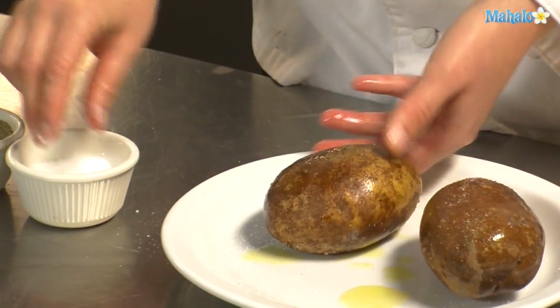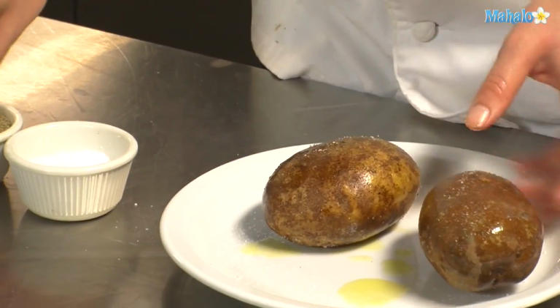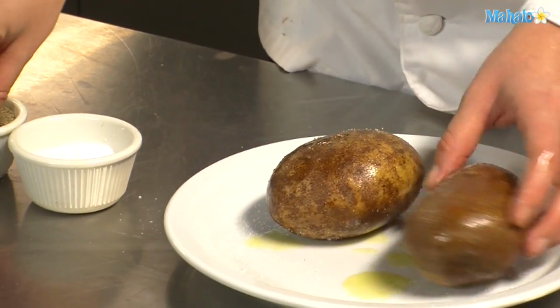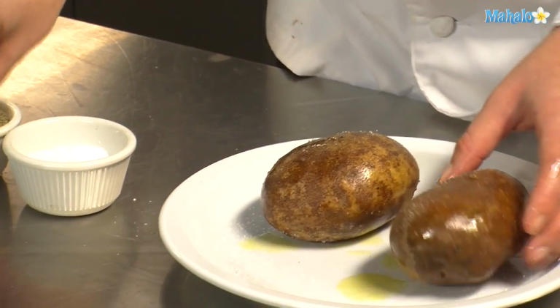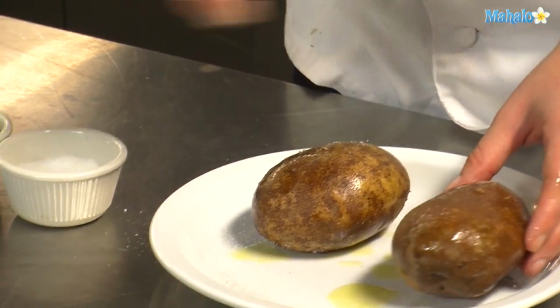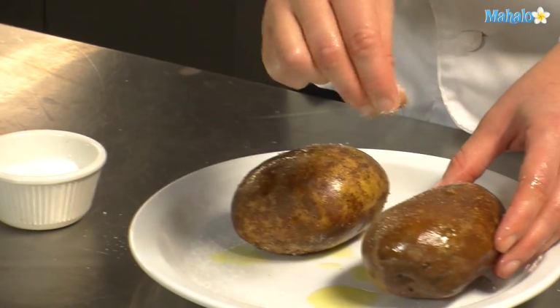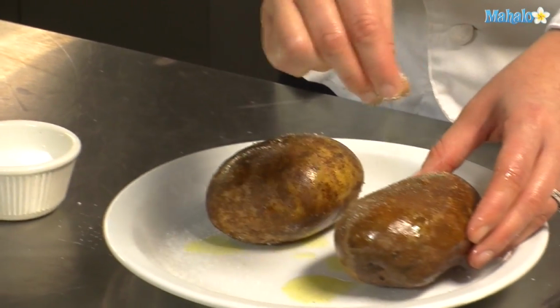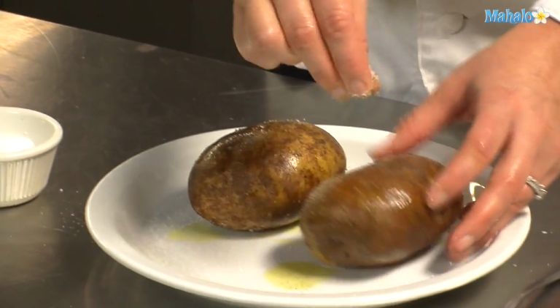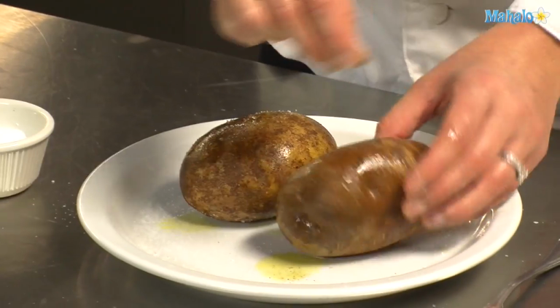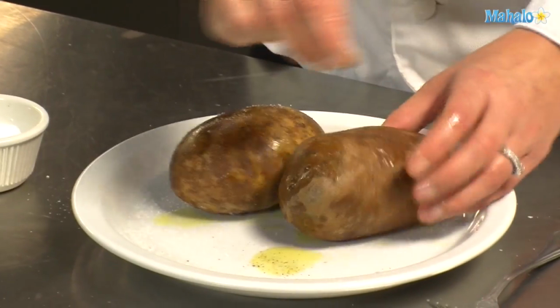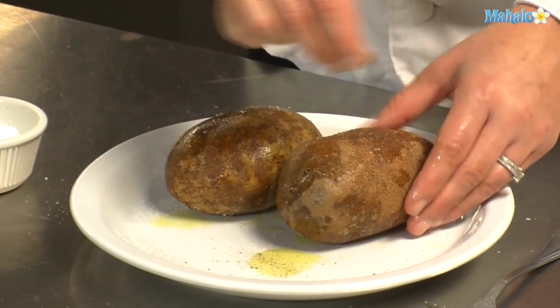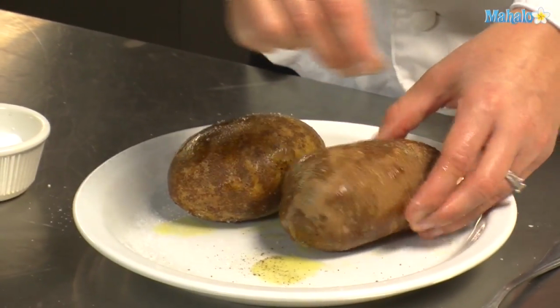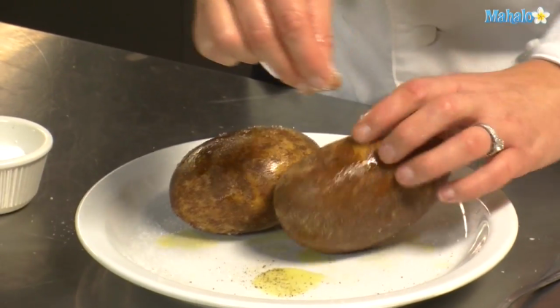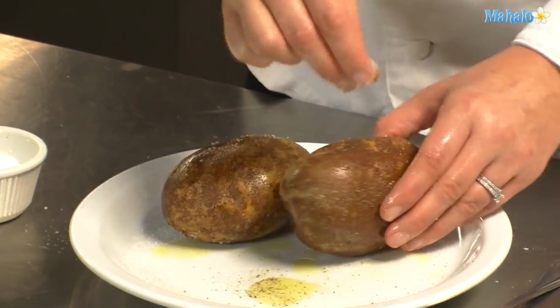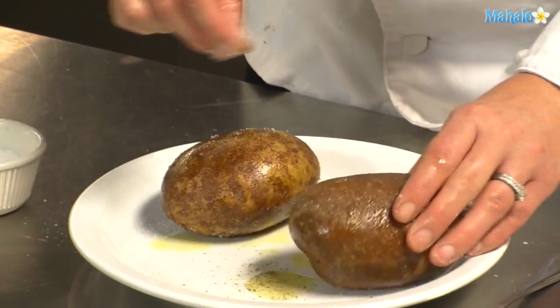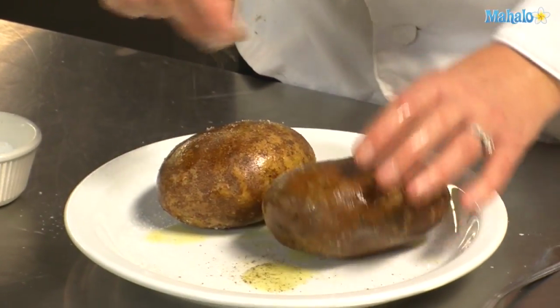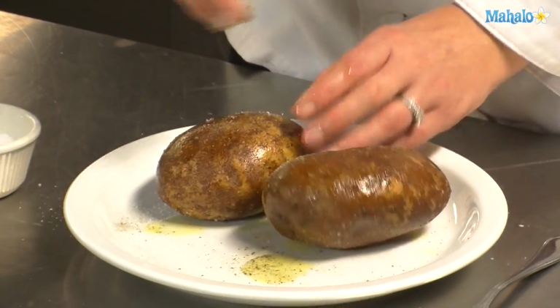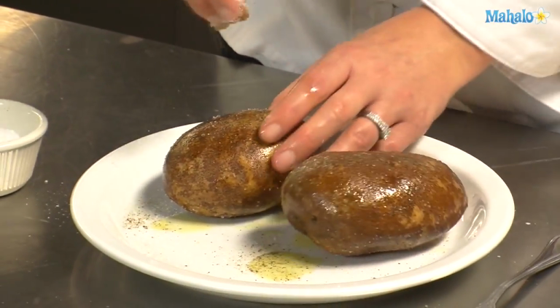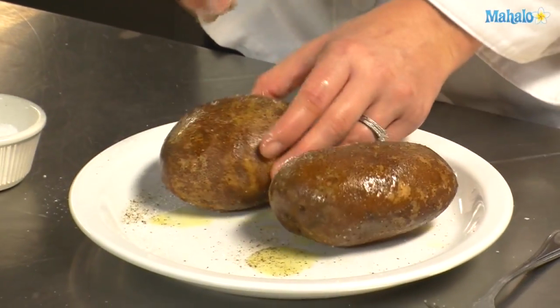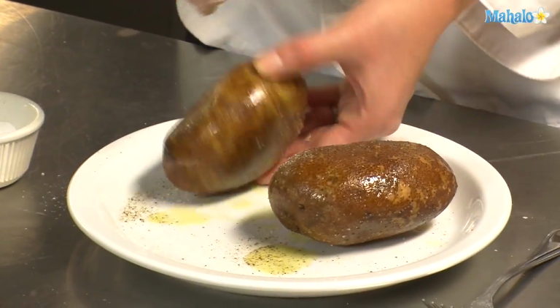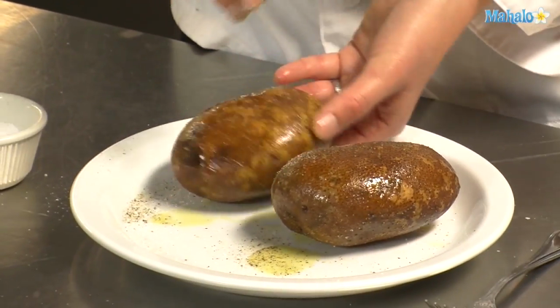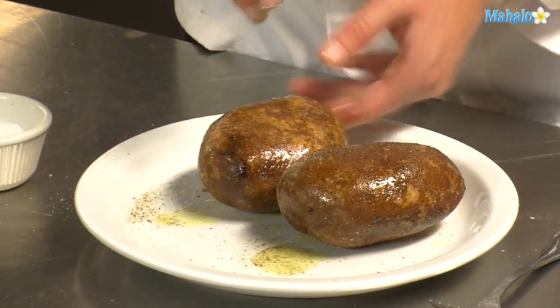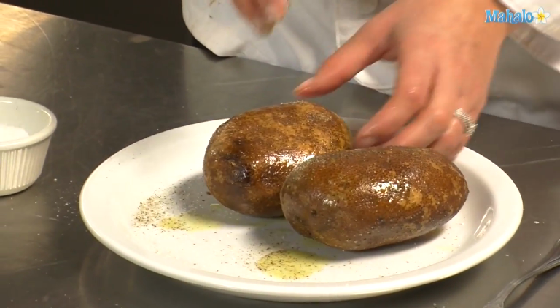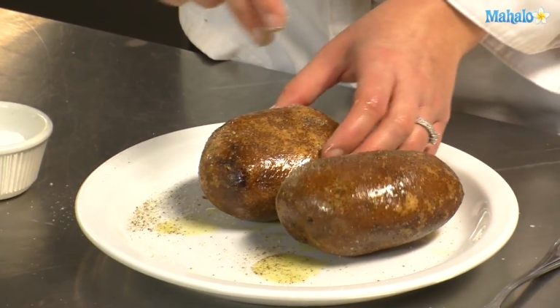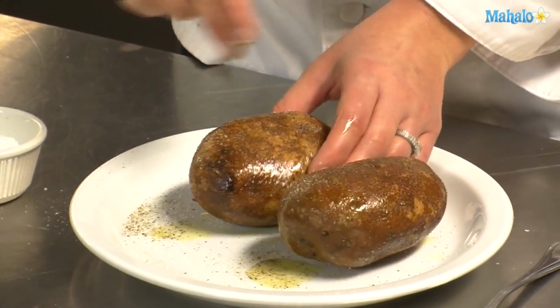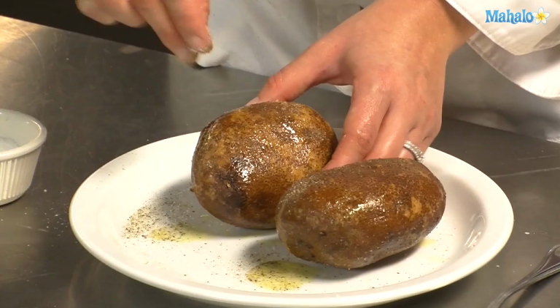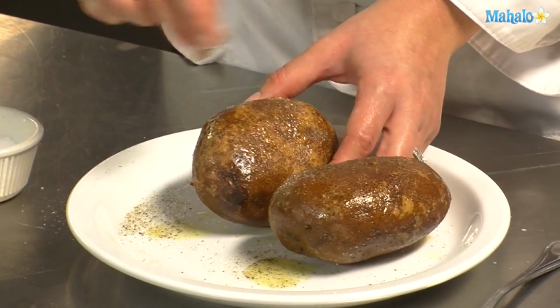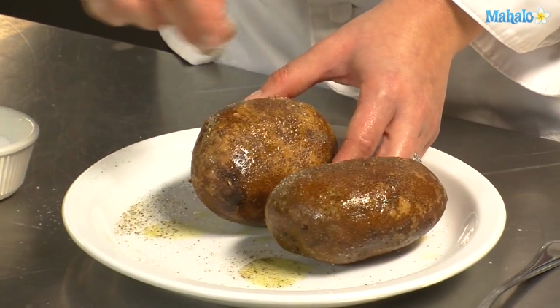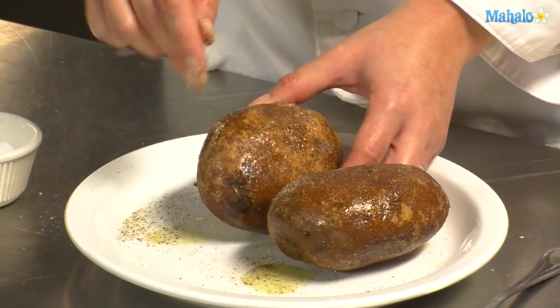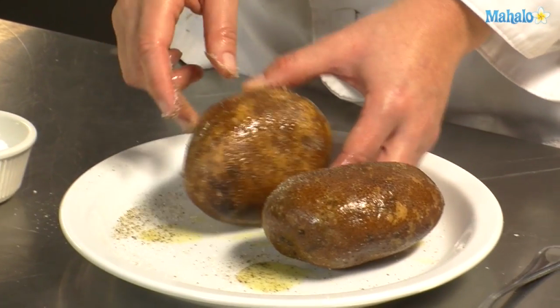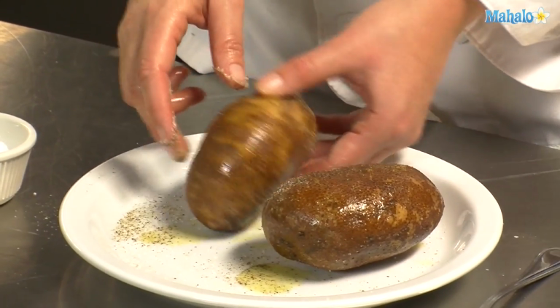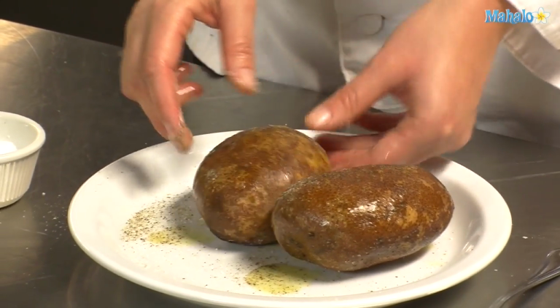I've preheated the oven to 350 degrees. We are going to set the potatoes right on the rack, right in the middle of the oven for an hour.